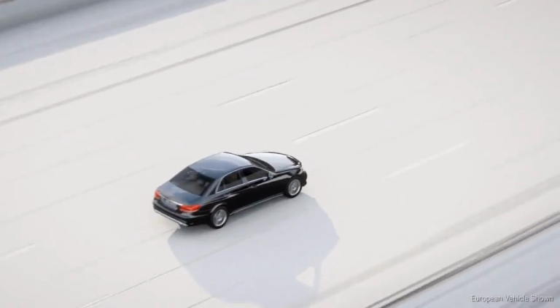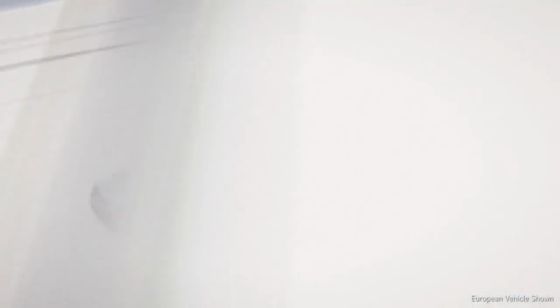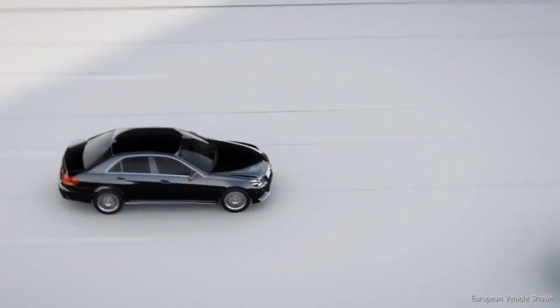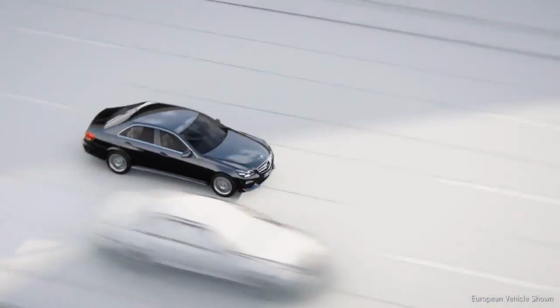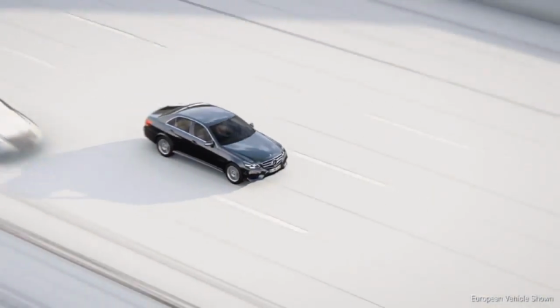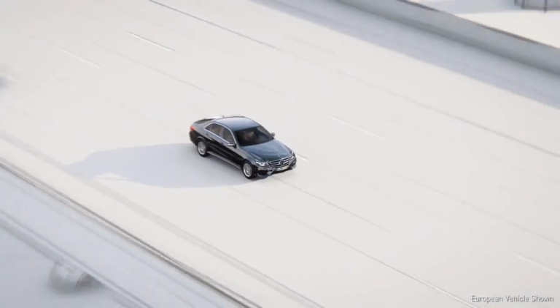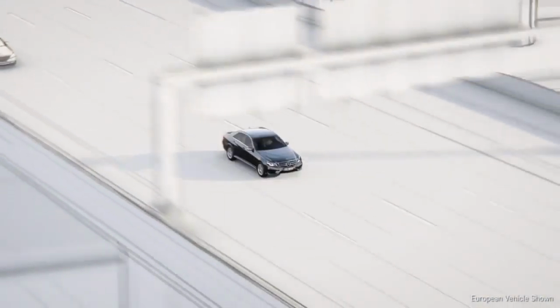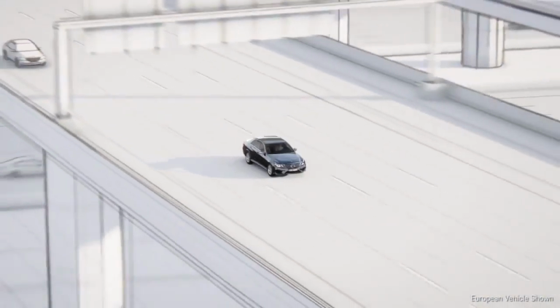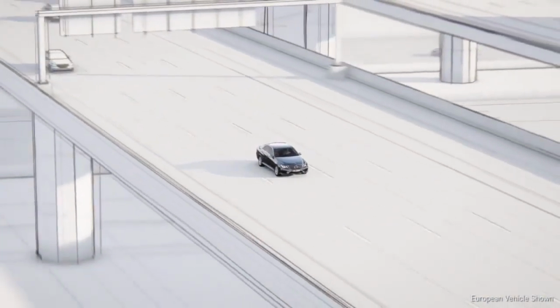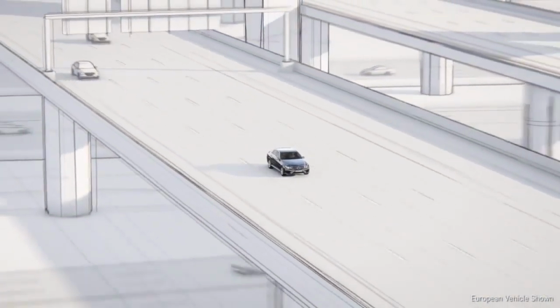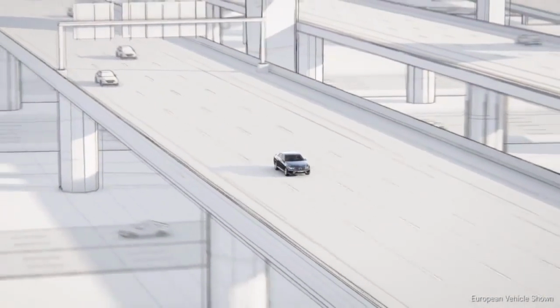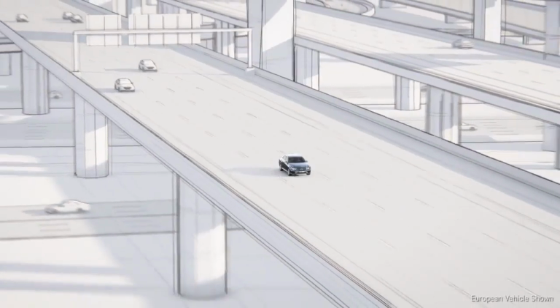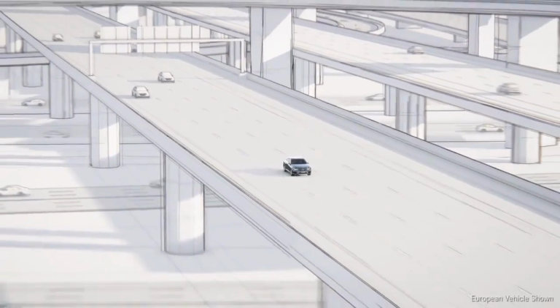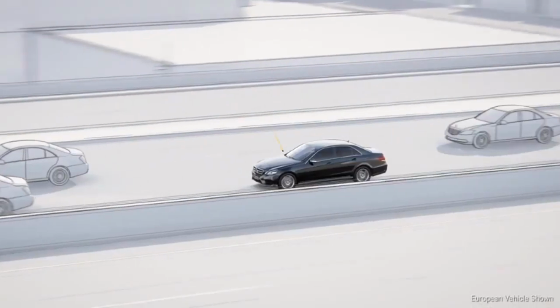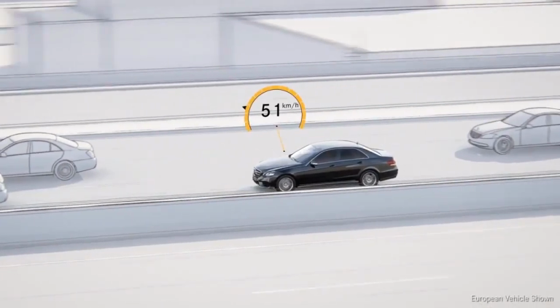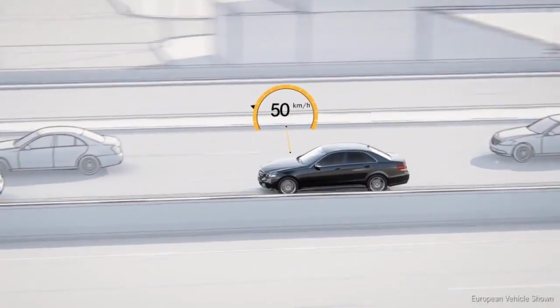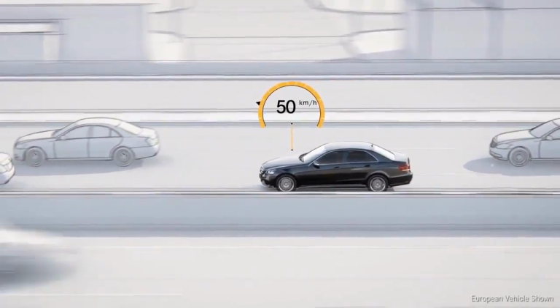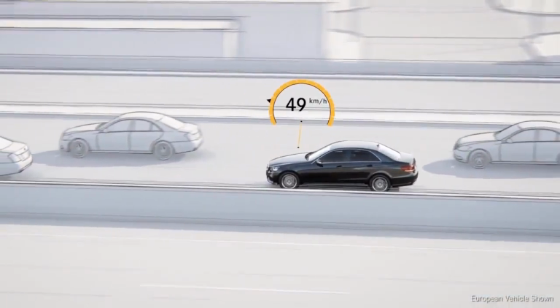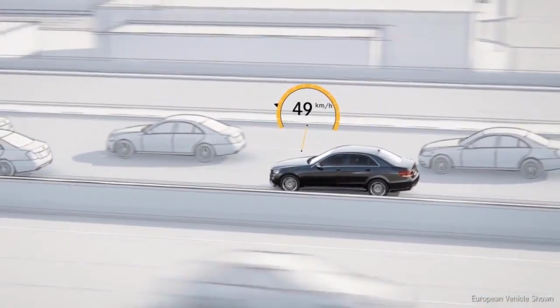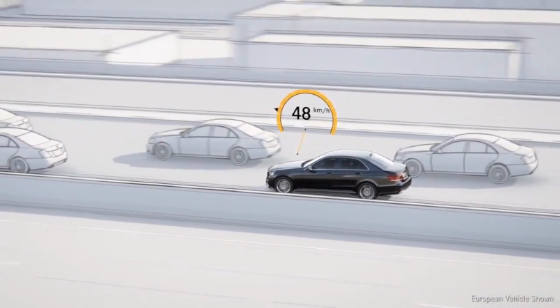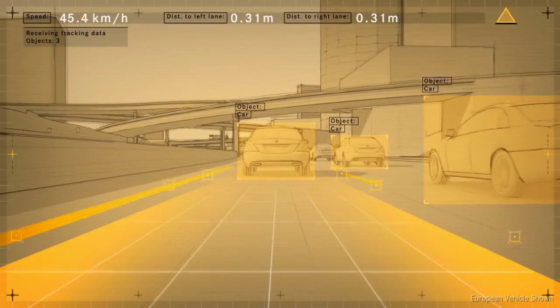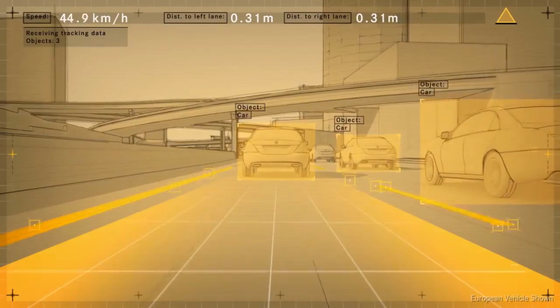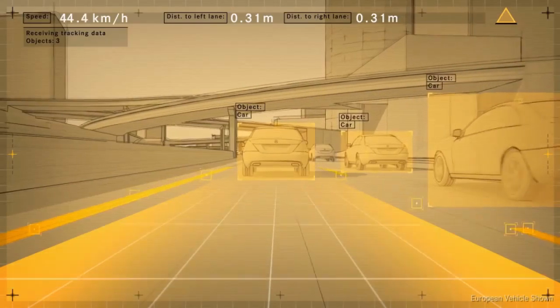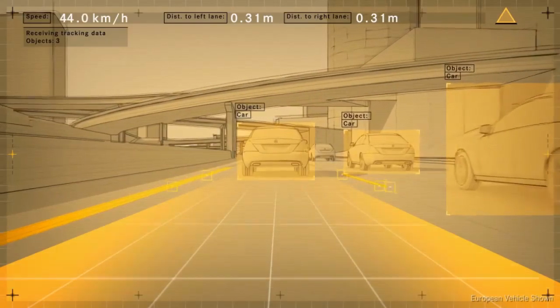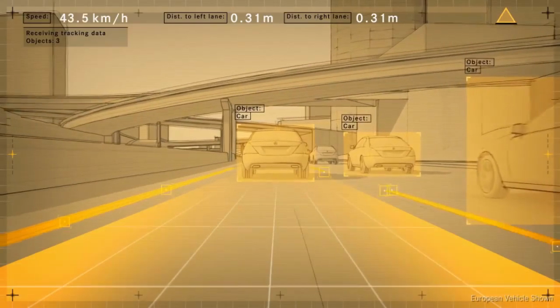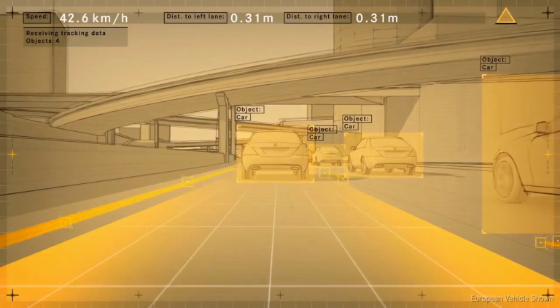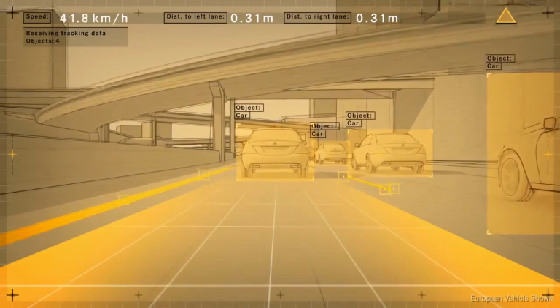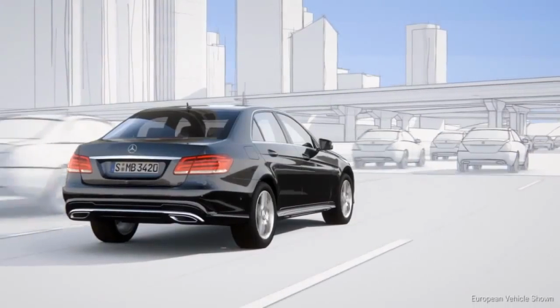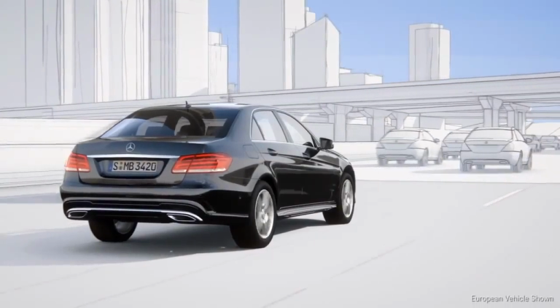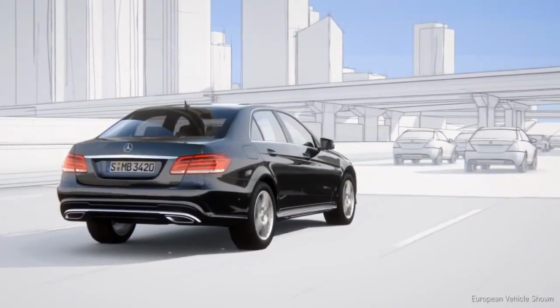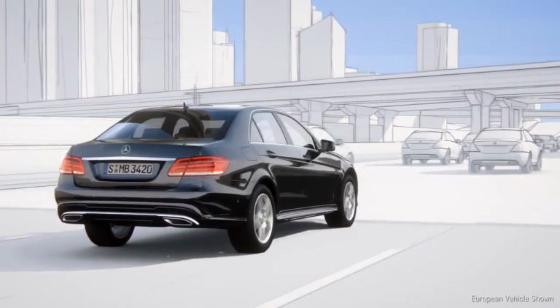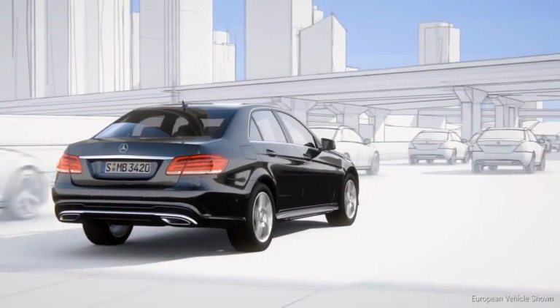The vehicle remains in its lane and prevents the driver from inadvertently approaching the lane markings. When the vehicle is traveling slowly, the system can base its calculations on the car in front, even if lane markings are unclear or non-existent.